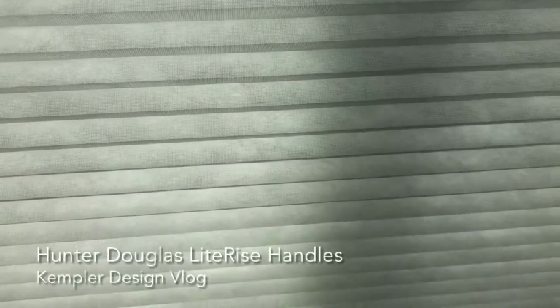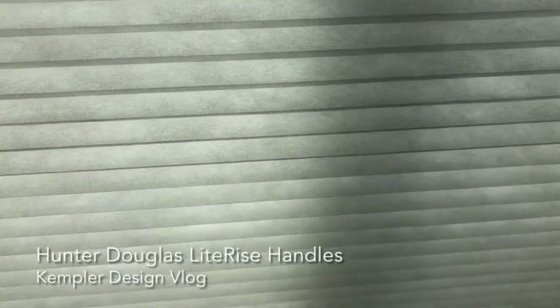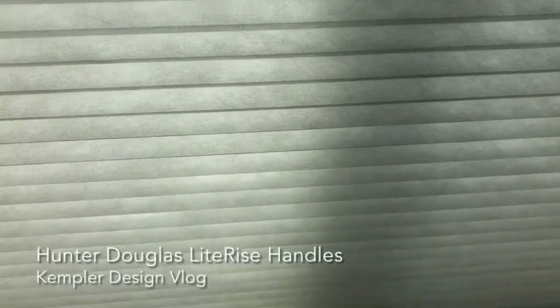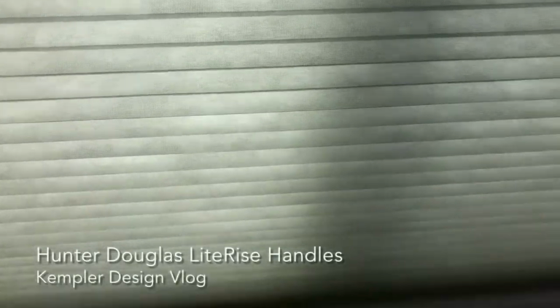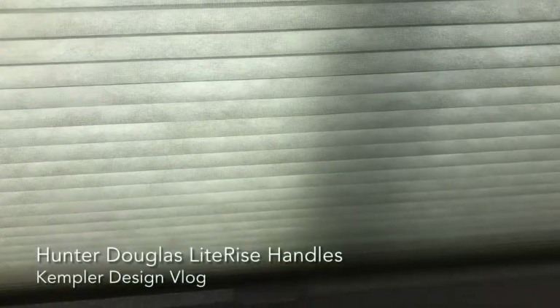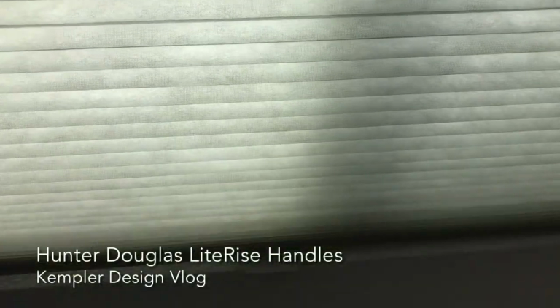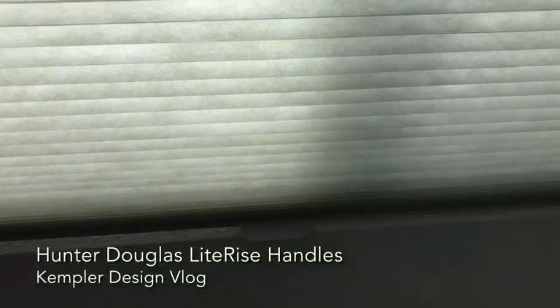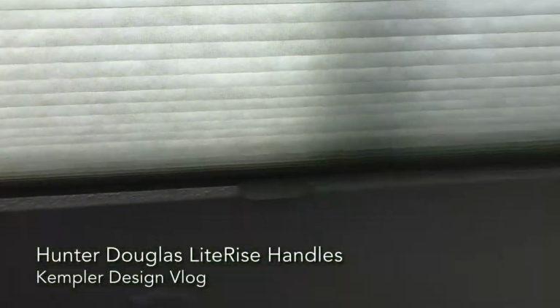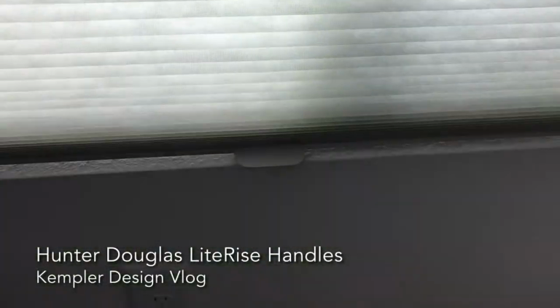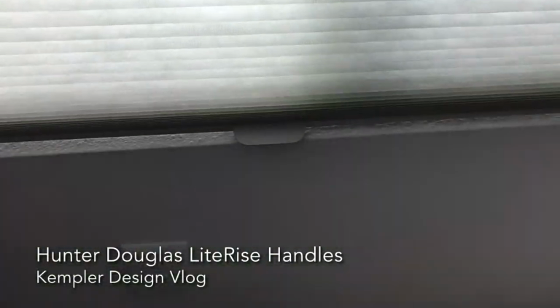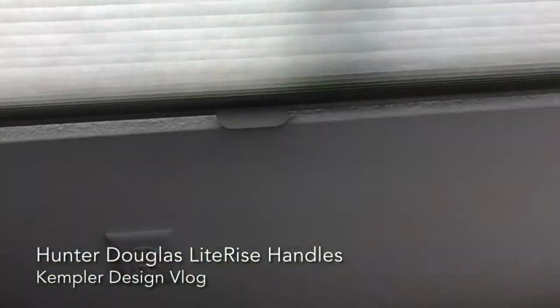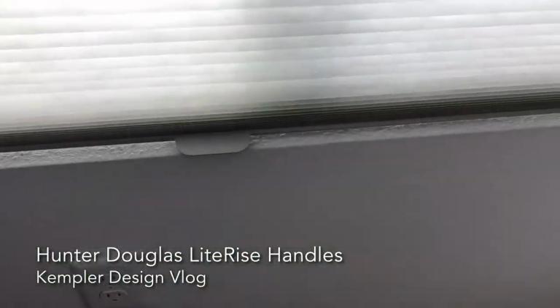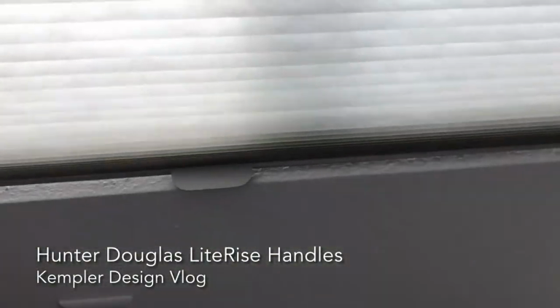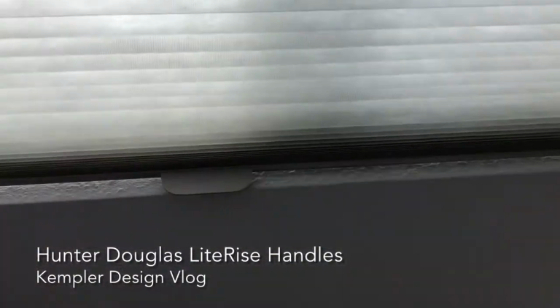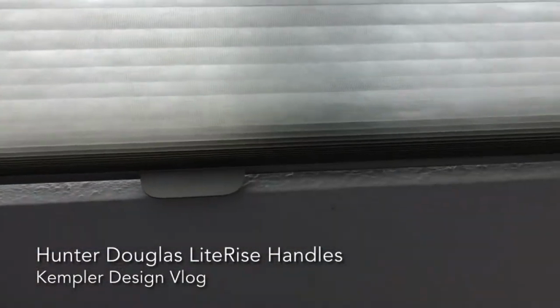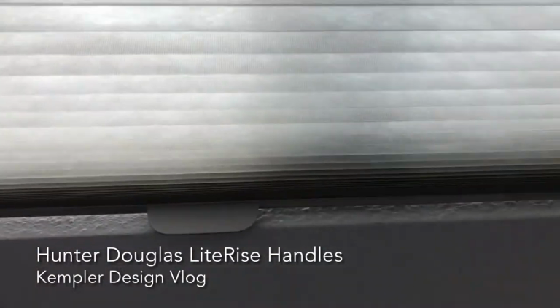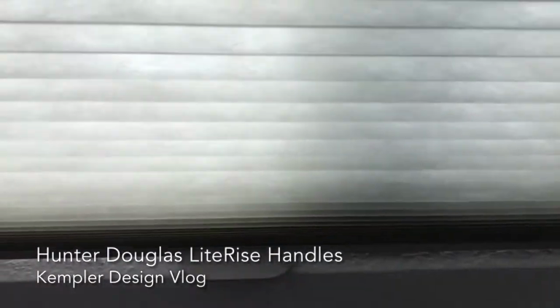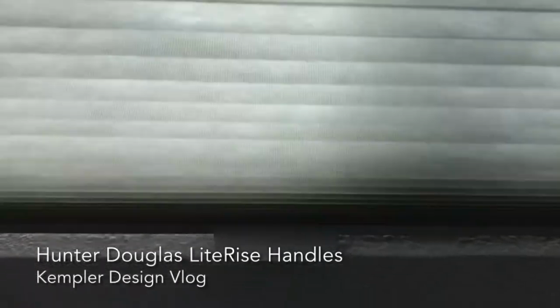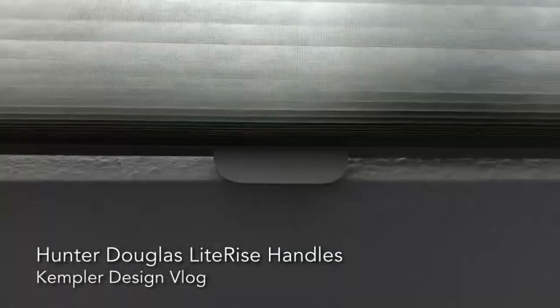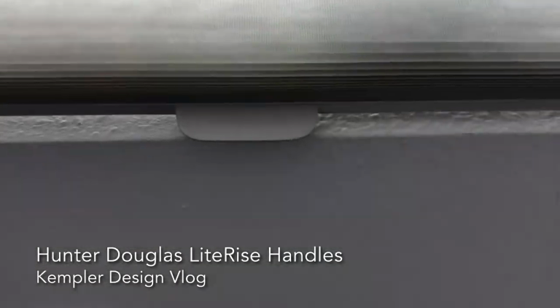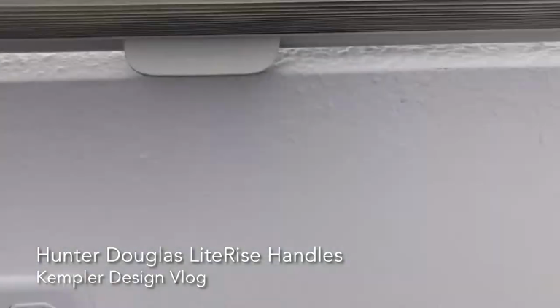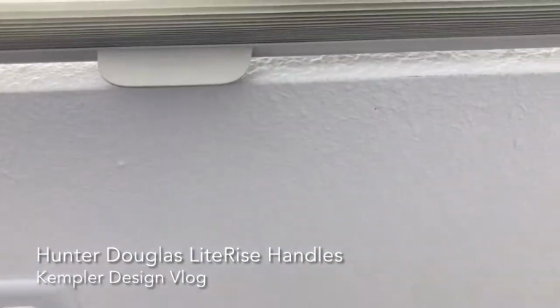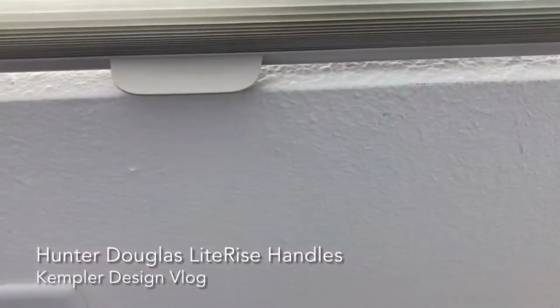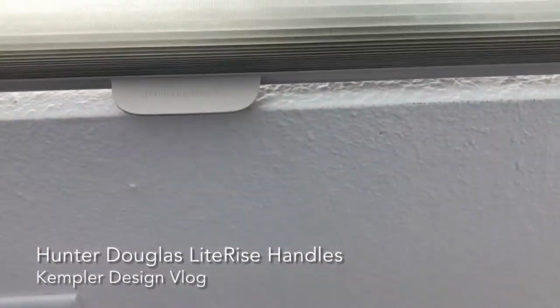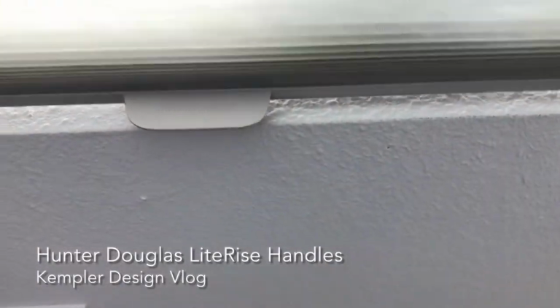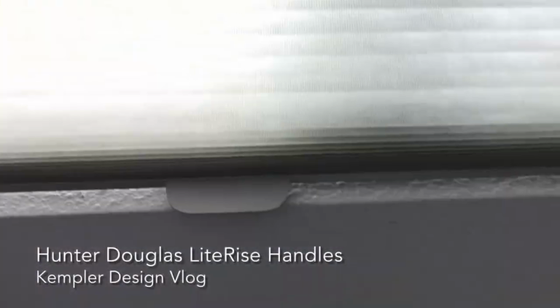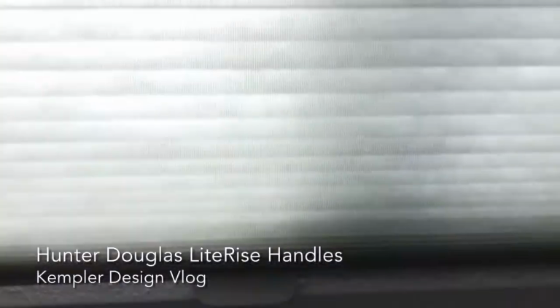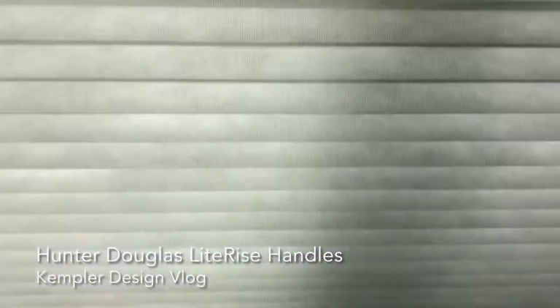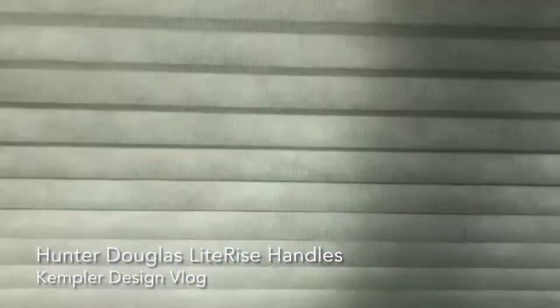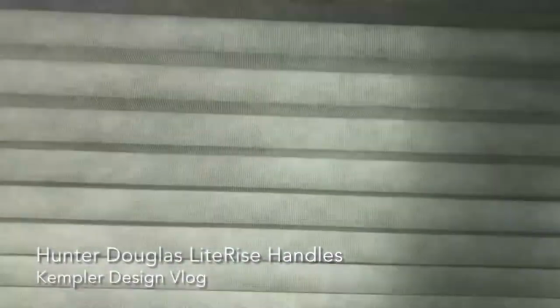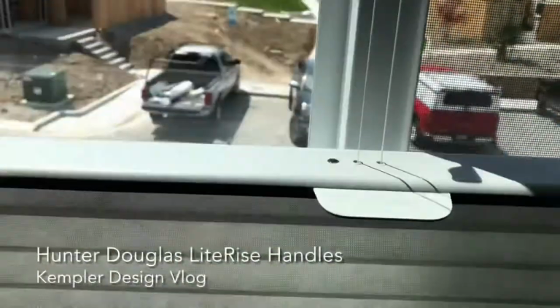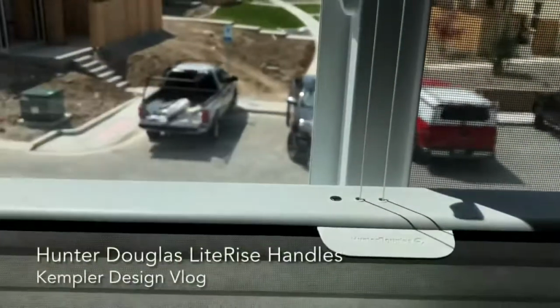This is a top-down bottom-up shade, so you can see the lower handle is right here. And here's the big thing.